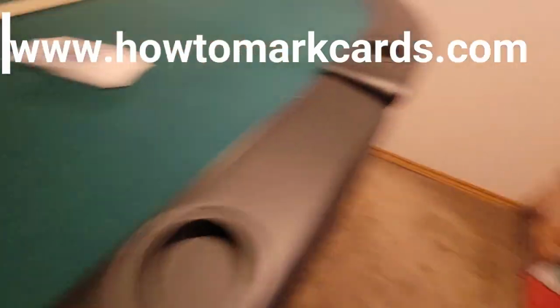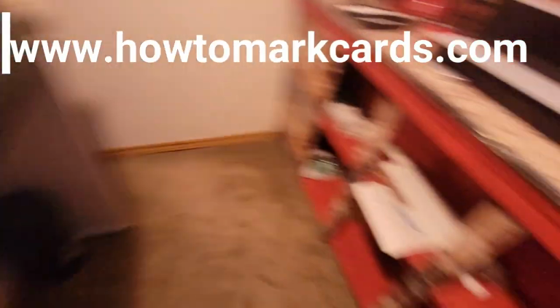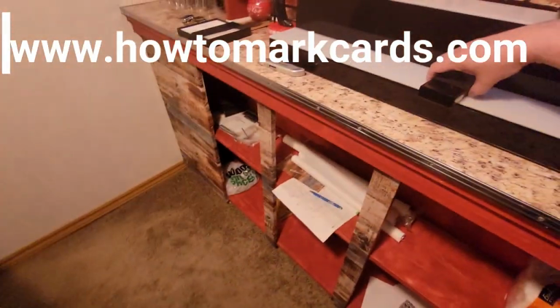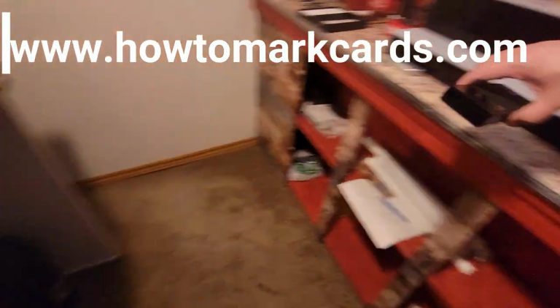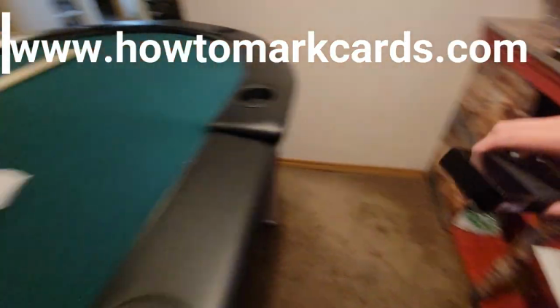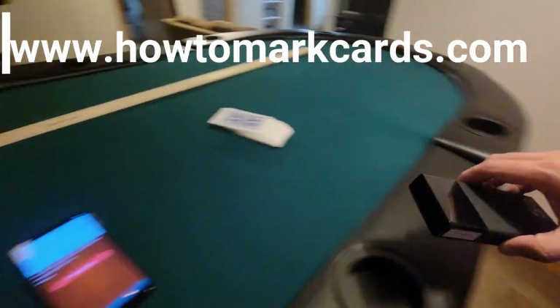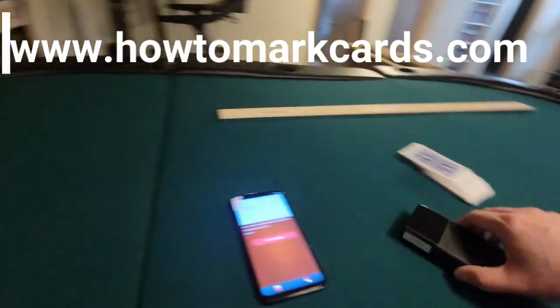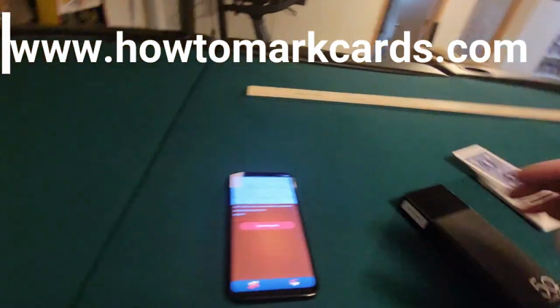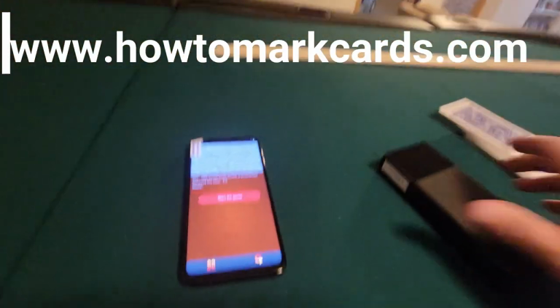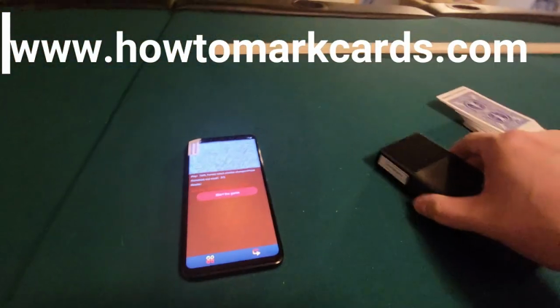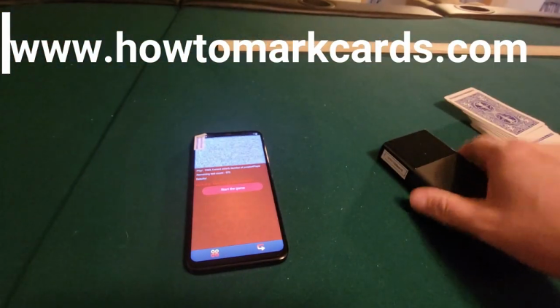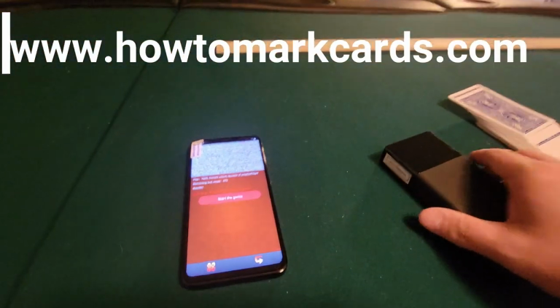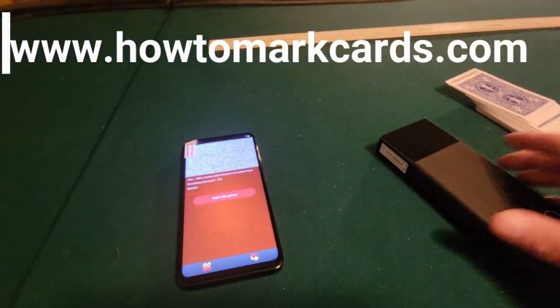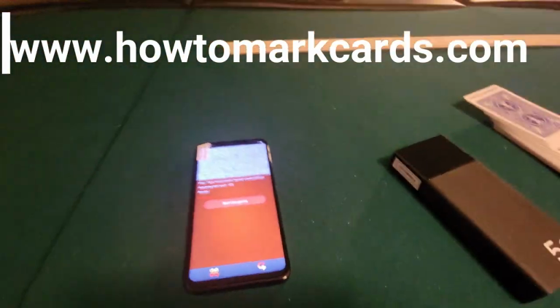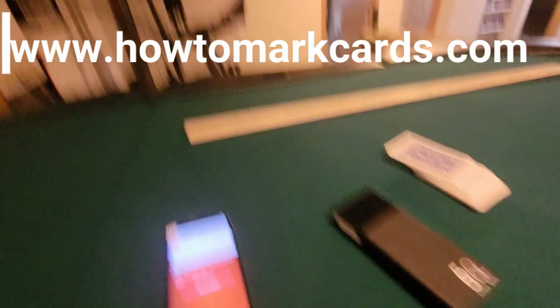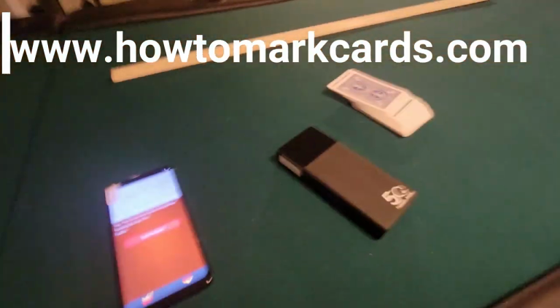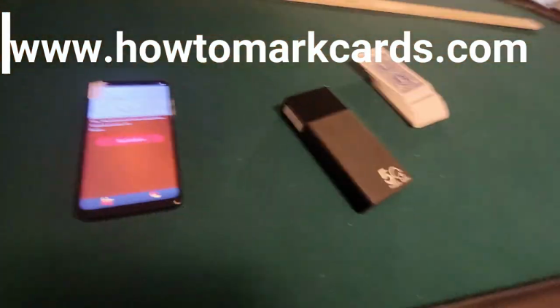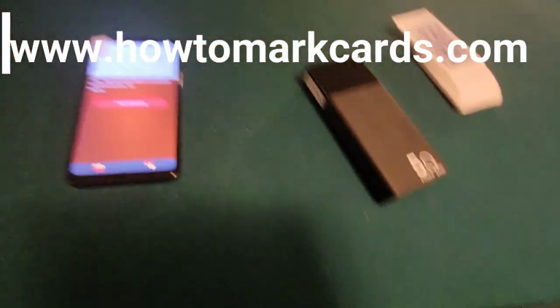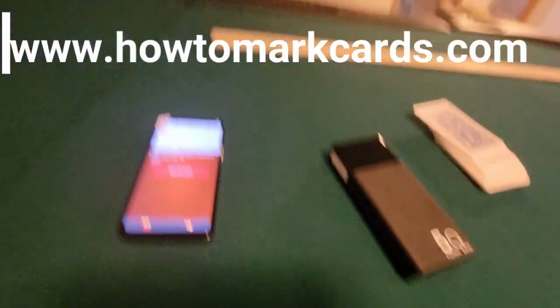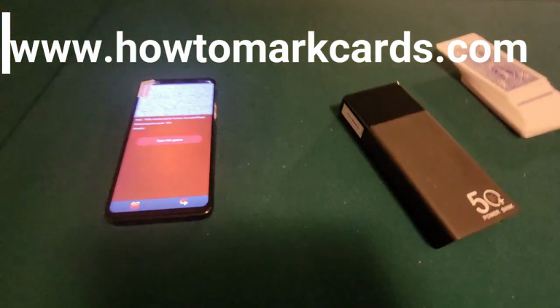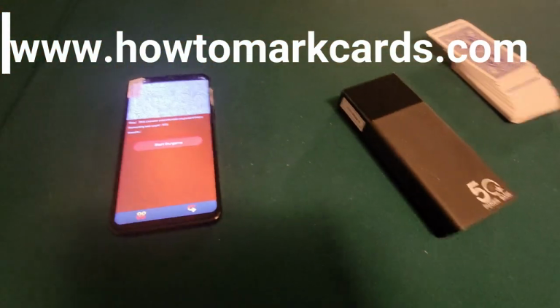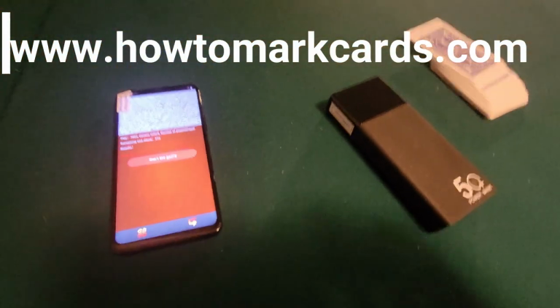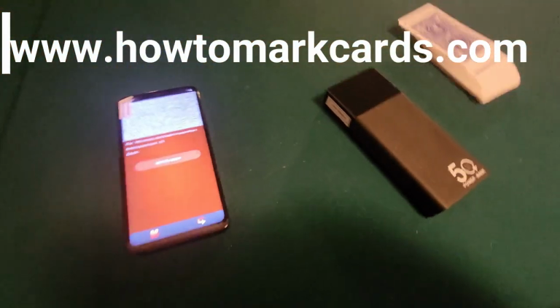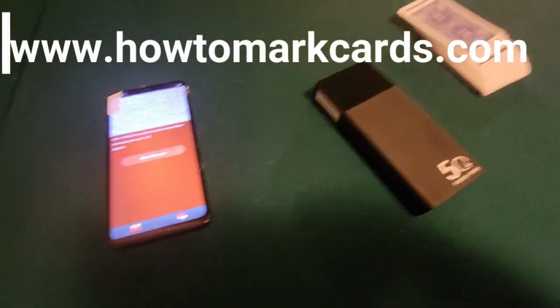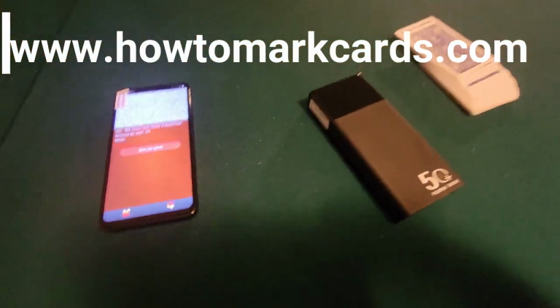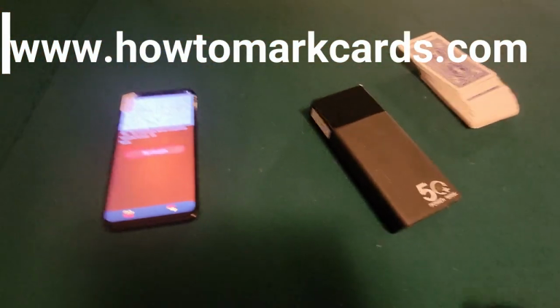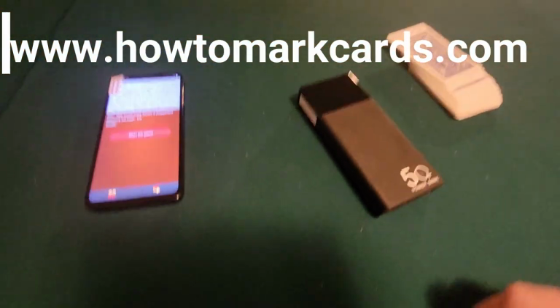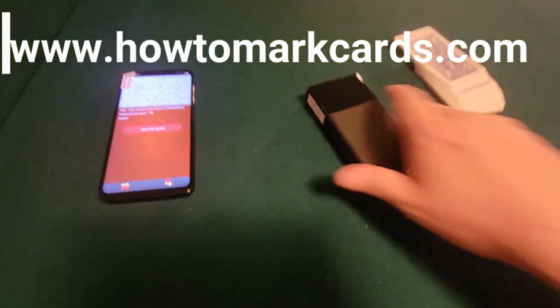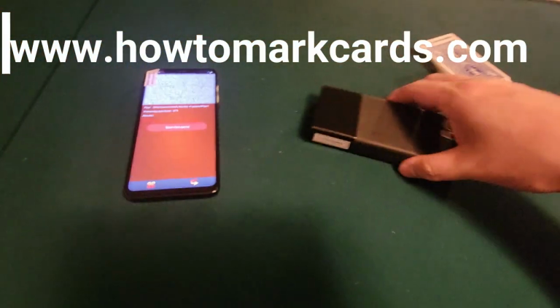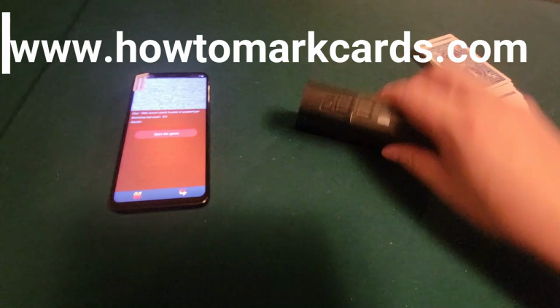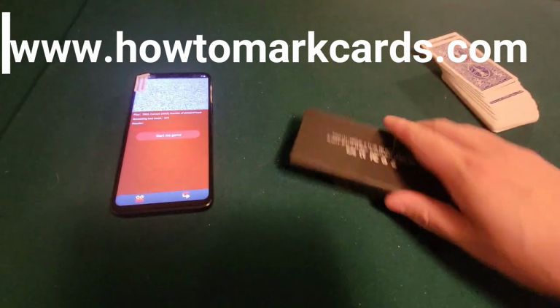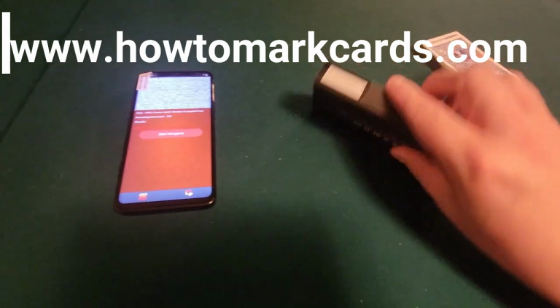As long as it's not sitting on the ground — it won't work if it's sitting on the ground. Again, this is for HowToMarkCards.com, you can order this one on our website.